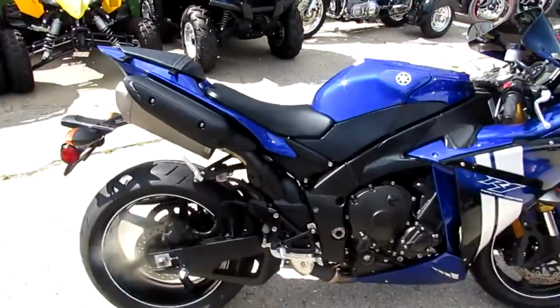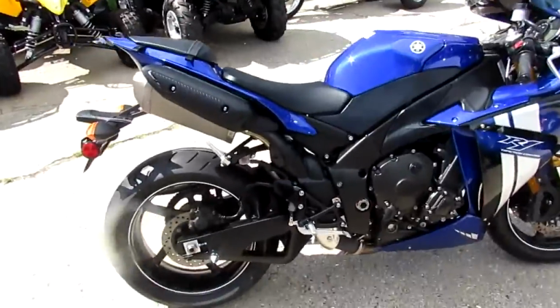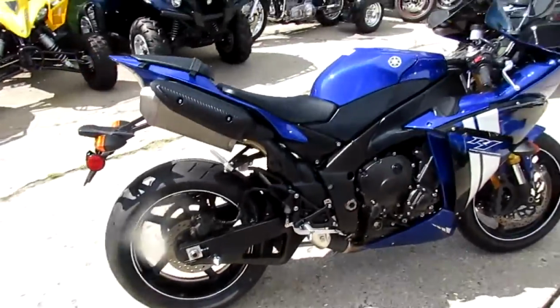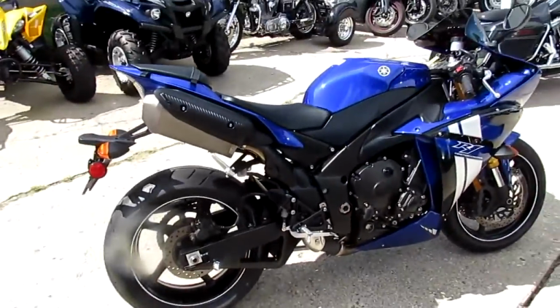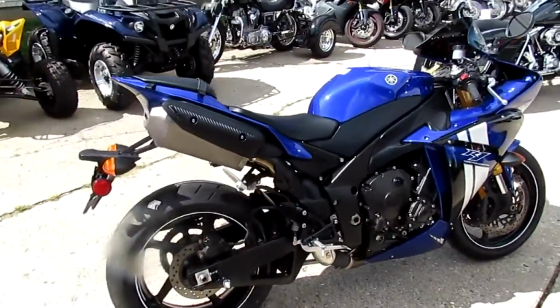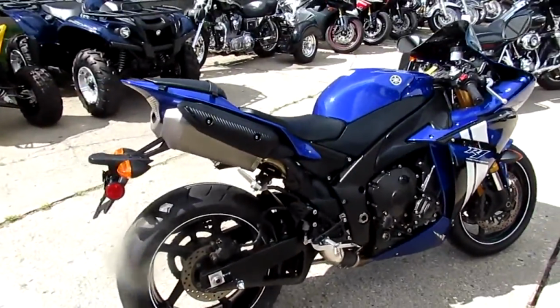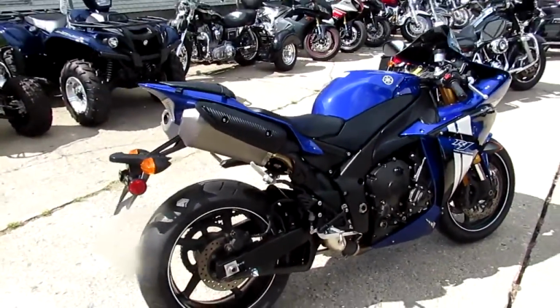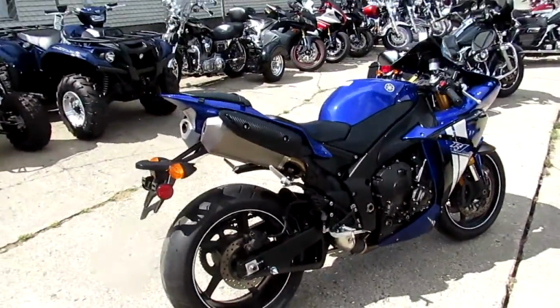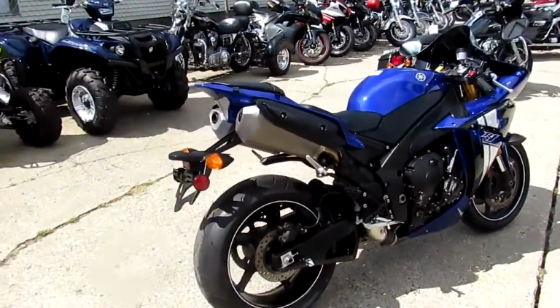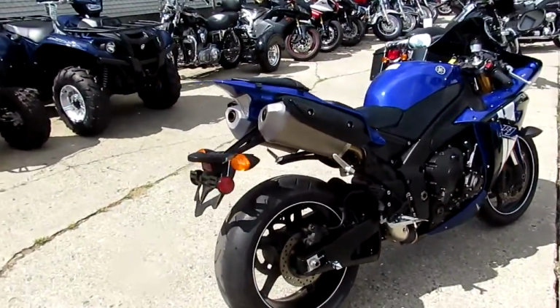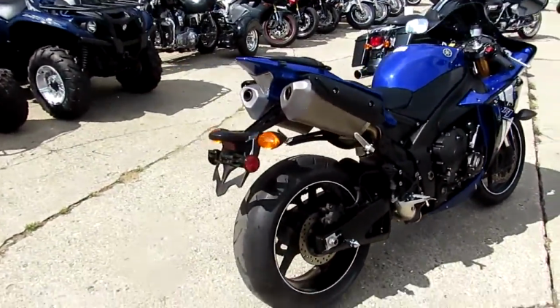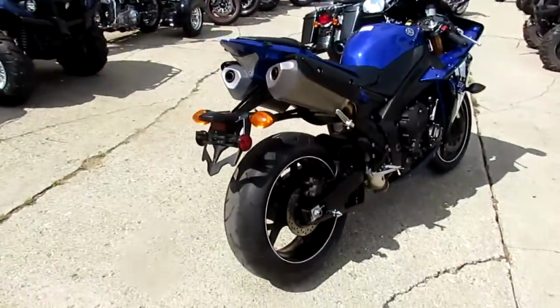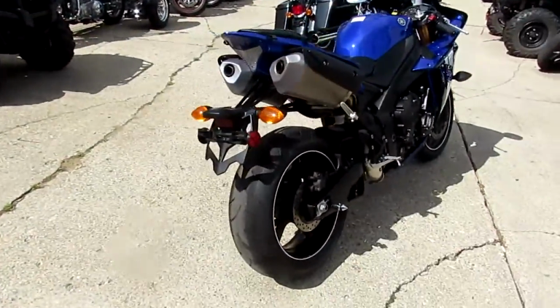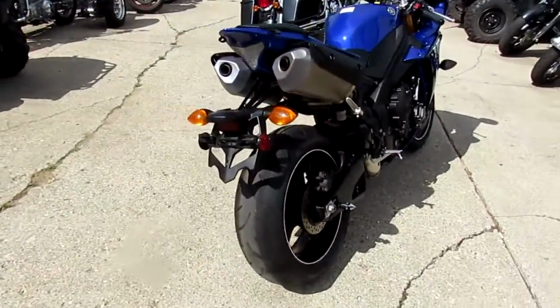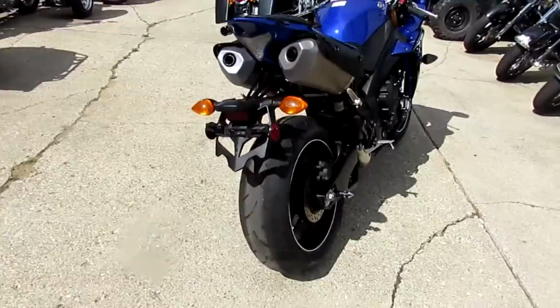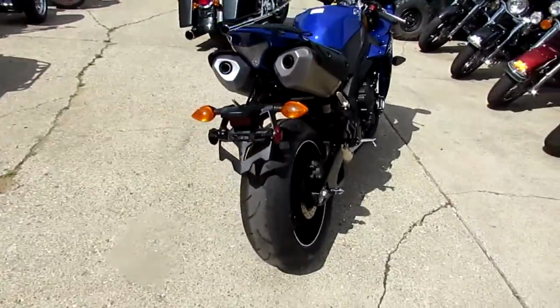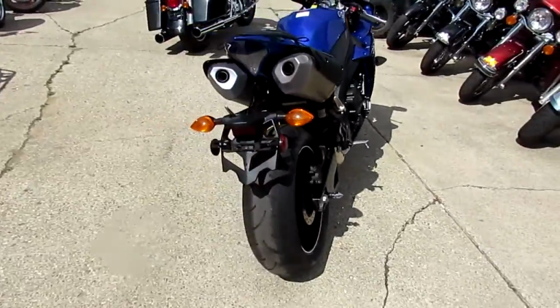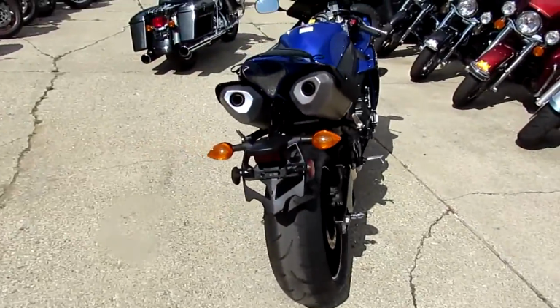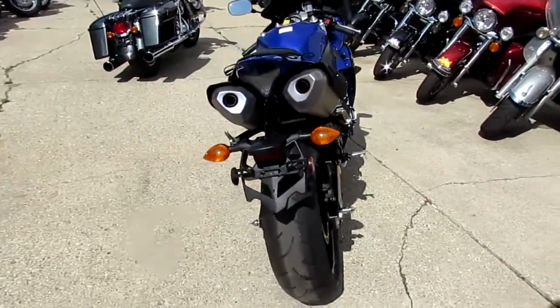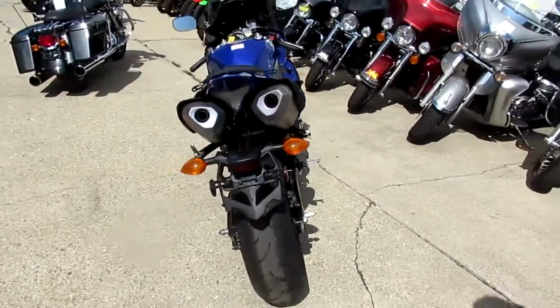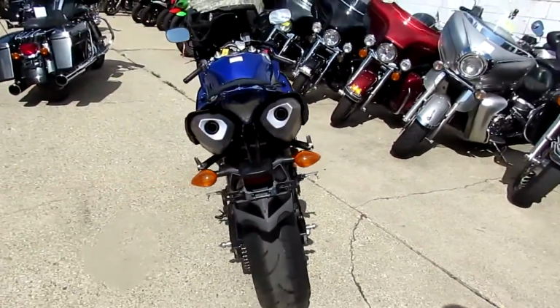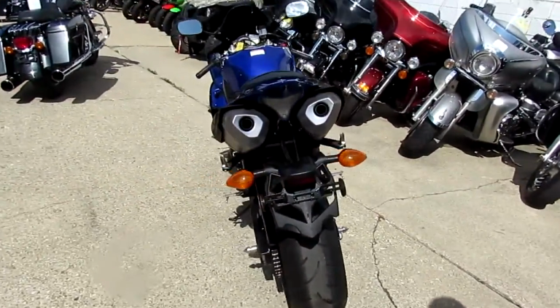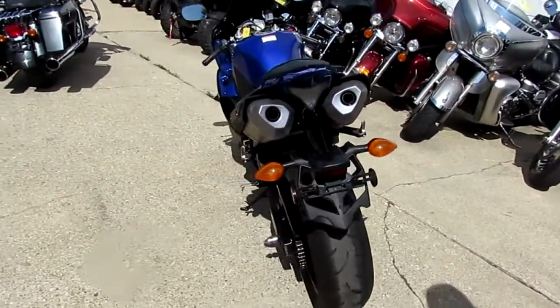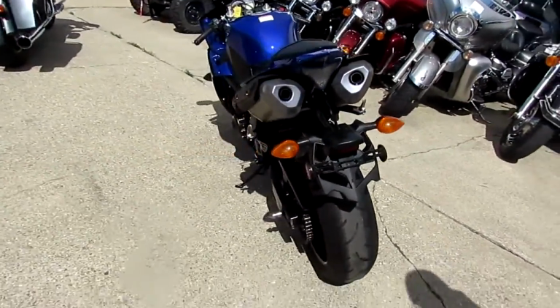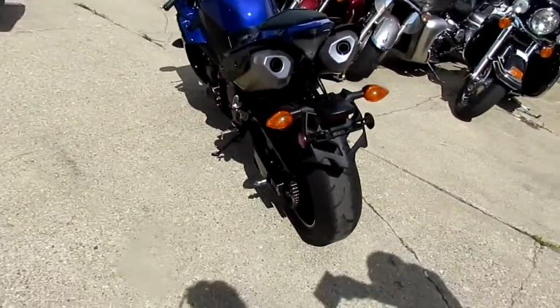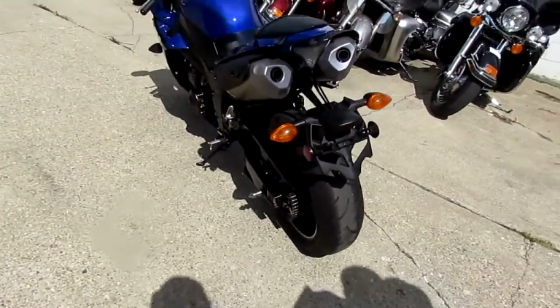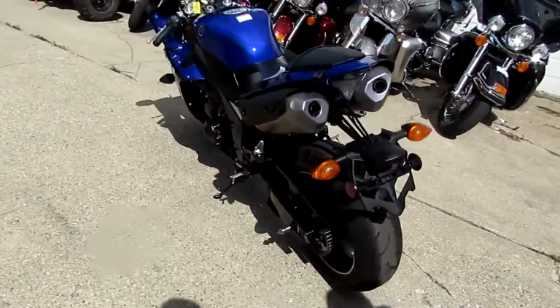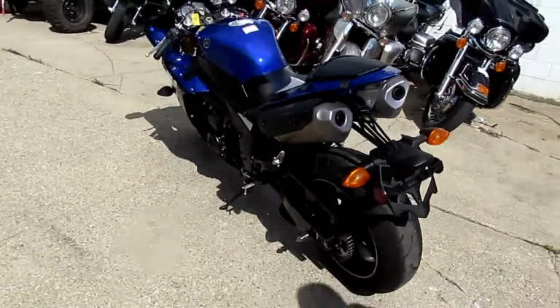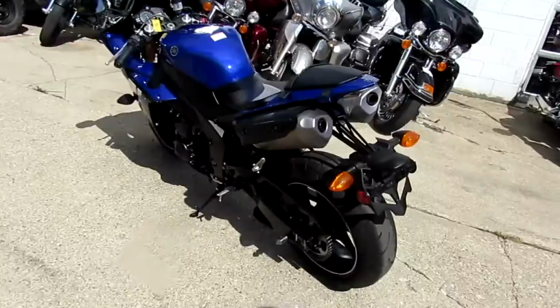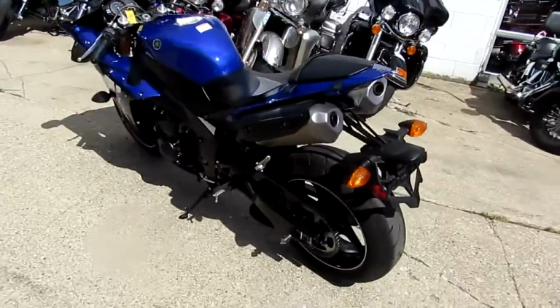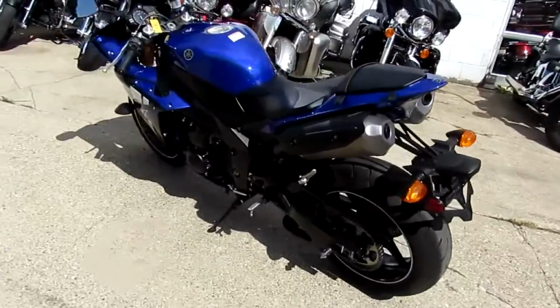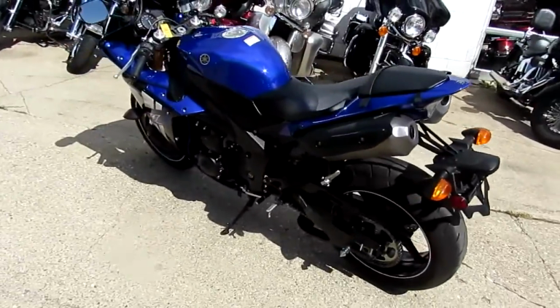It's just been serviced at a factory authorized Yamaha dealership. It's been inspected and certified. All the fluids have been changed. Ready to tear up the streets on this 2012 R1. Only $10,500.